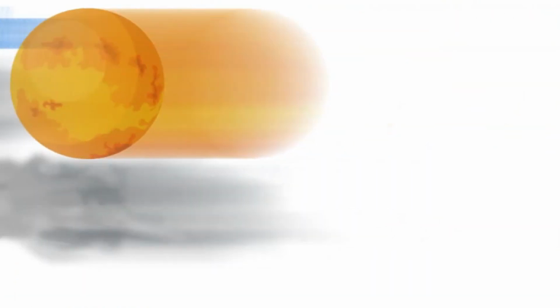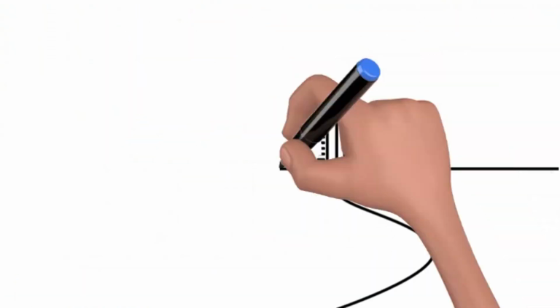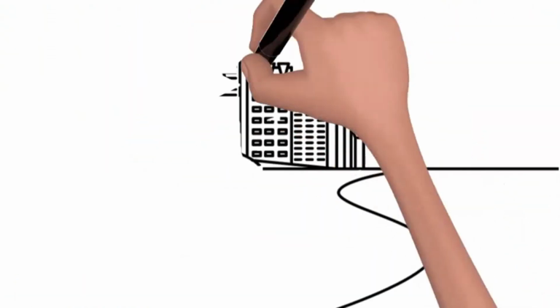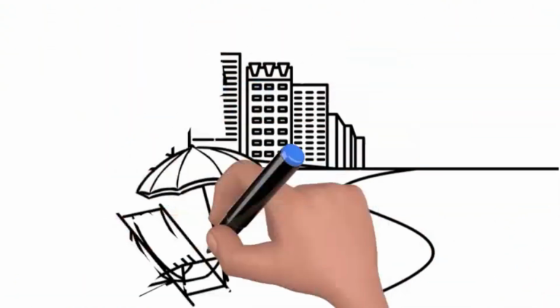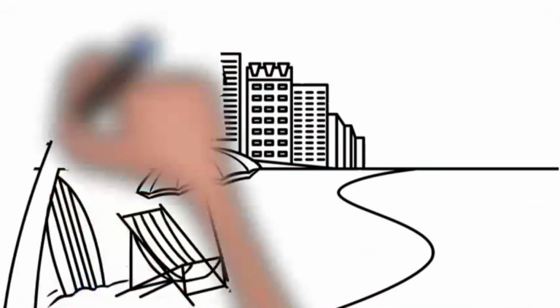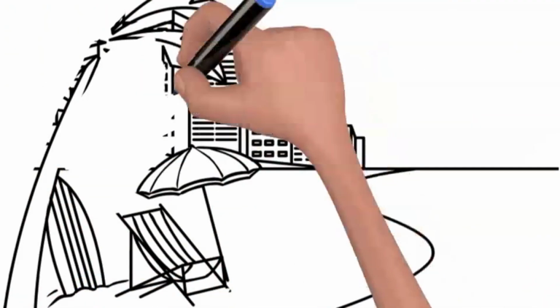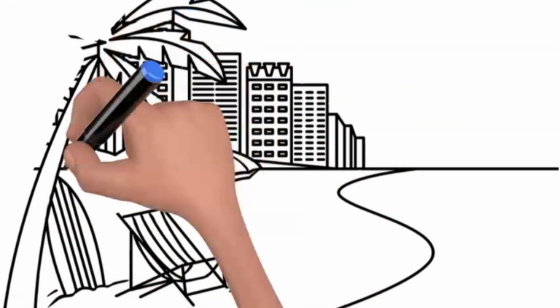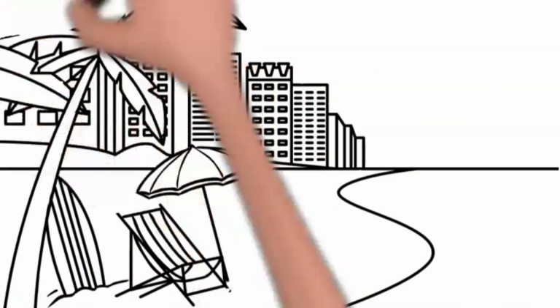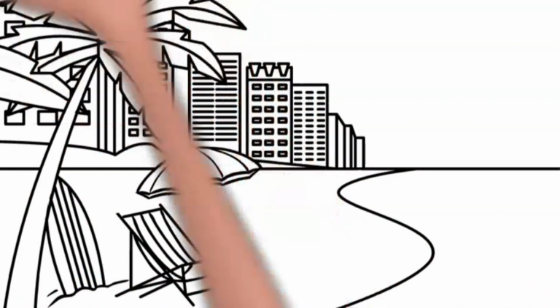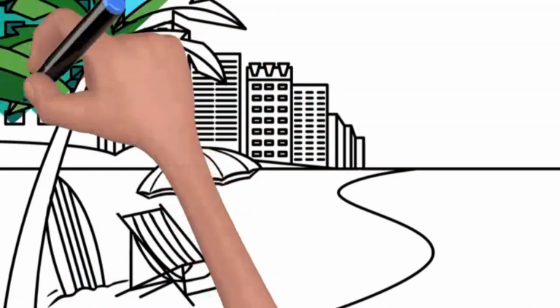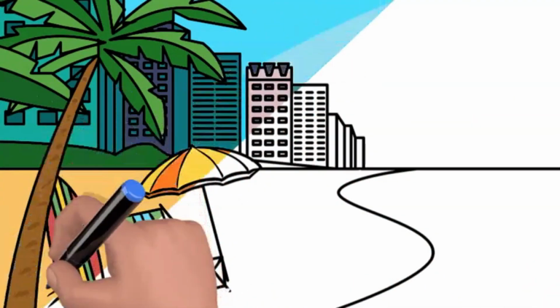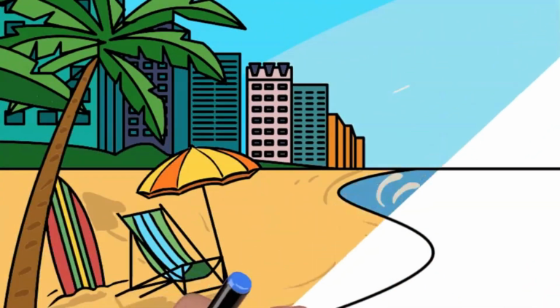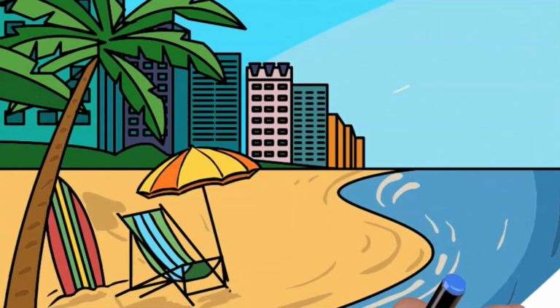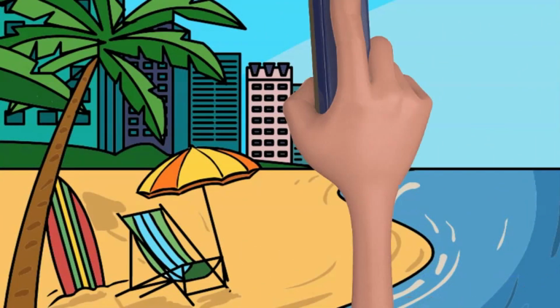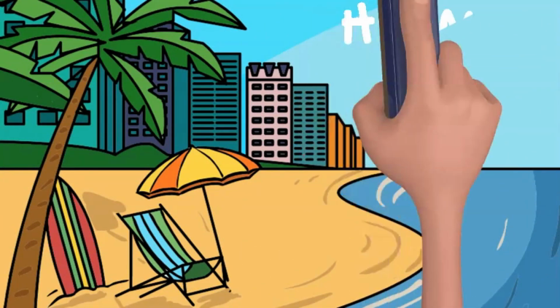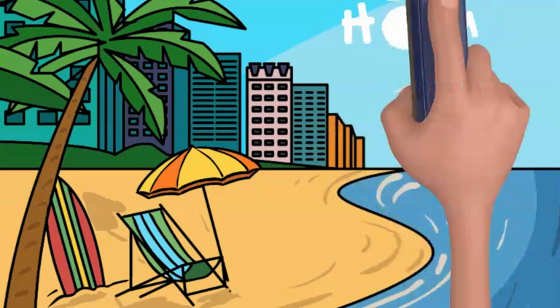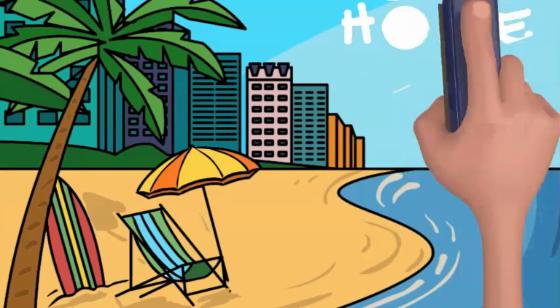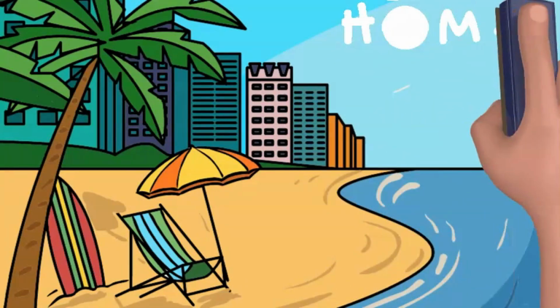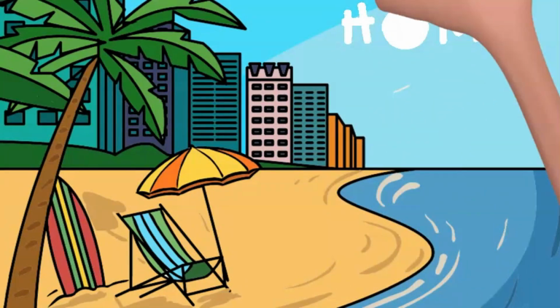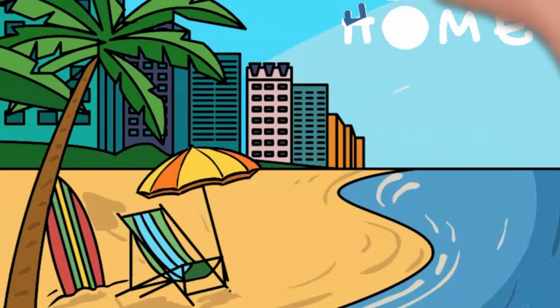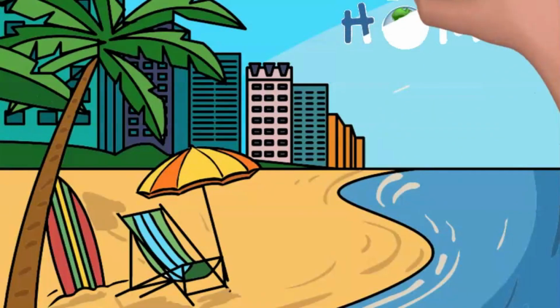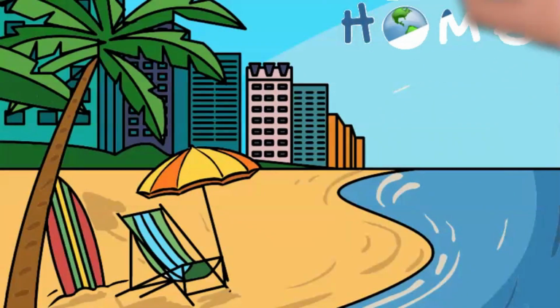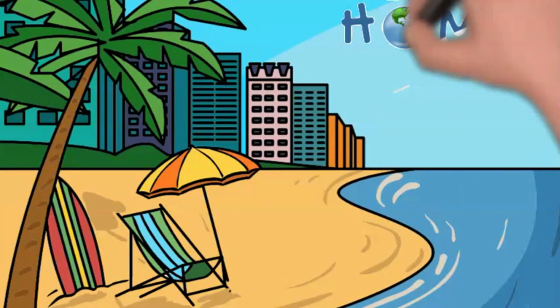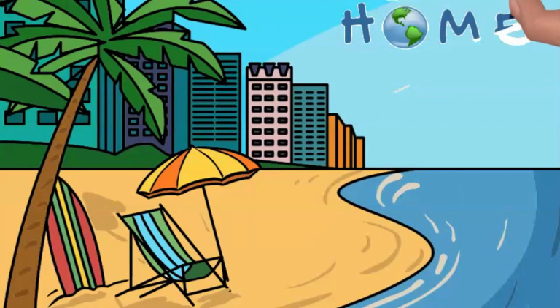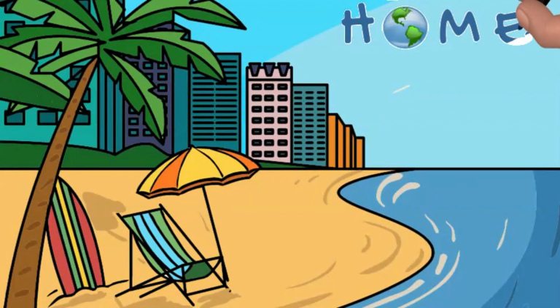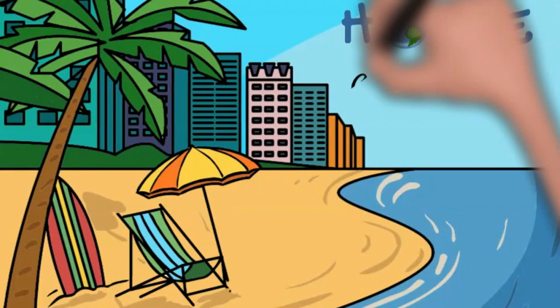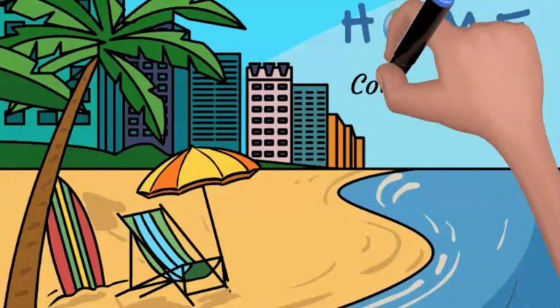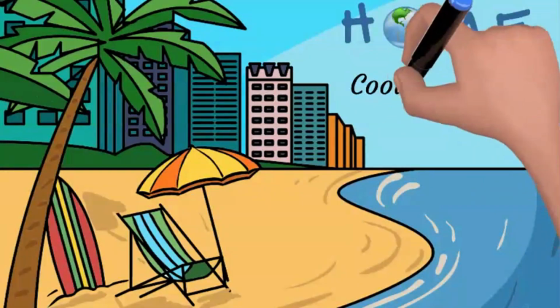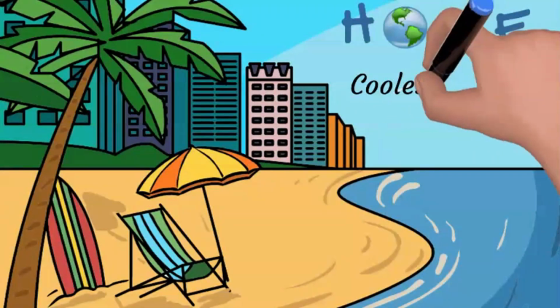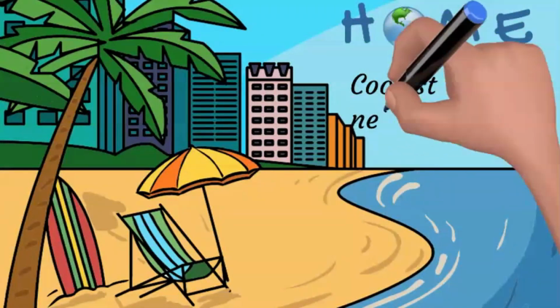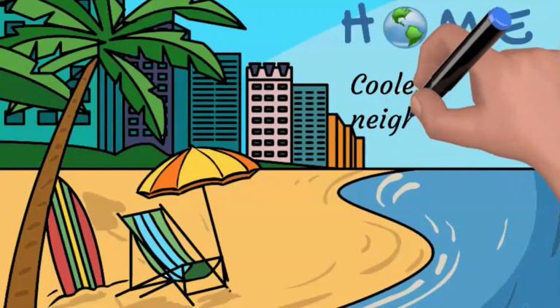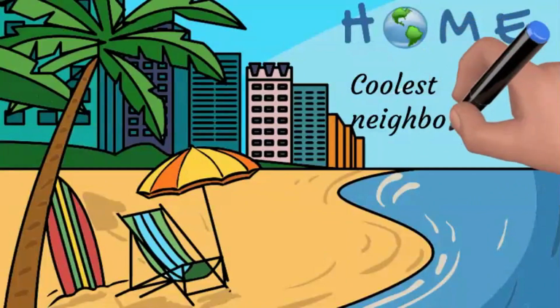Back home on Earth, we've got everything we need to survive: air, water, and tons of amazing creatures. It's like the coolest neighborhood in the solar system.